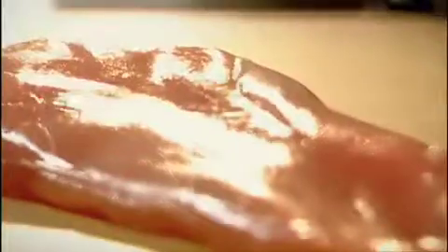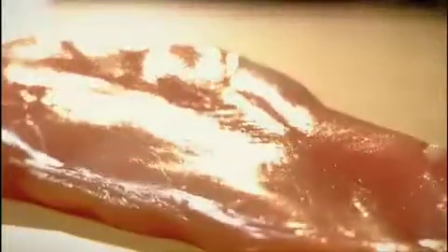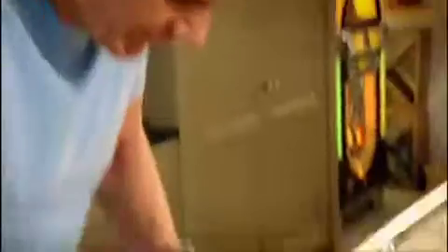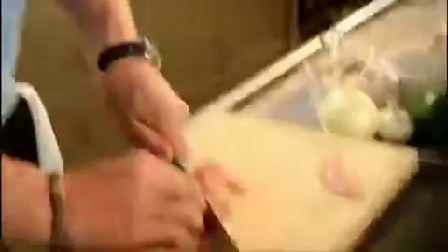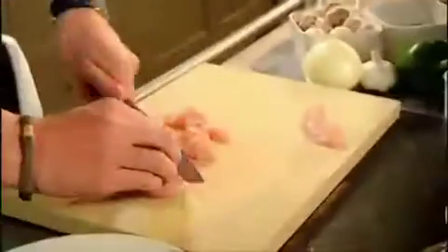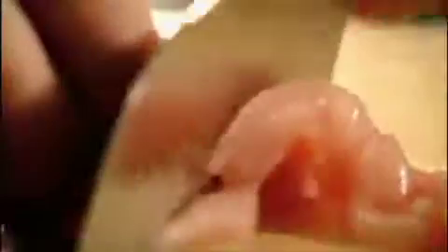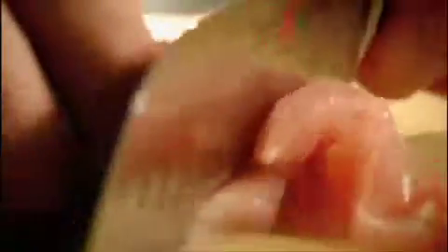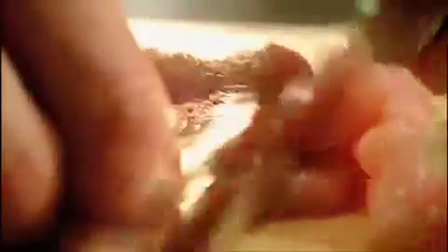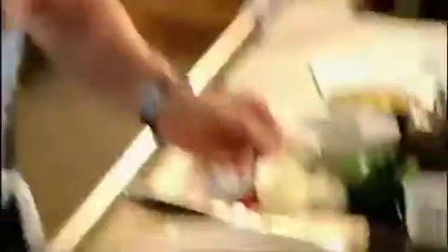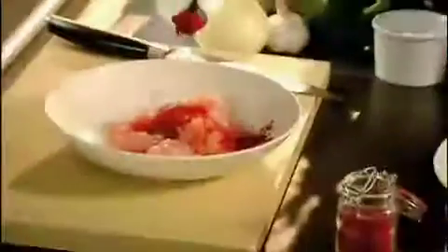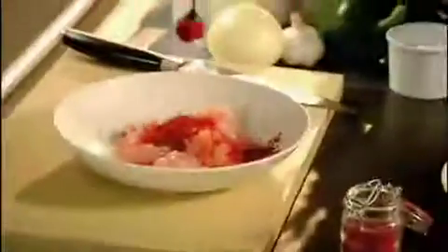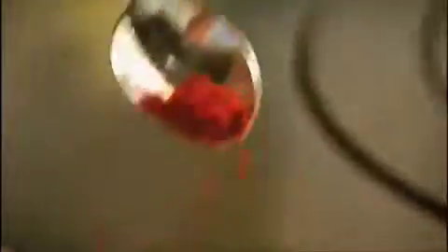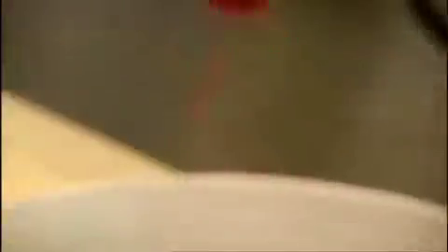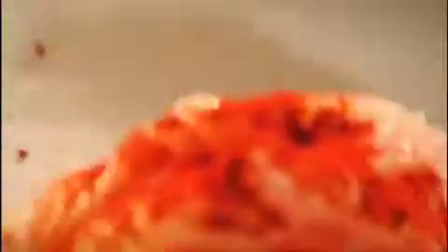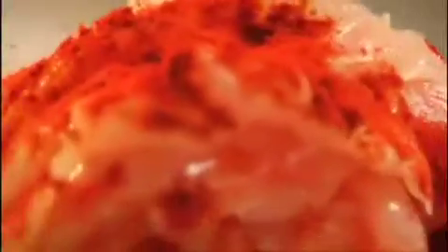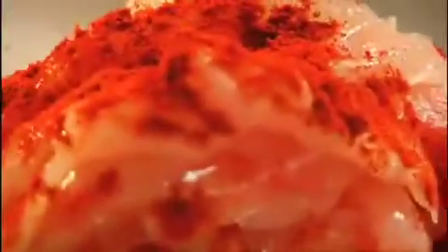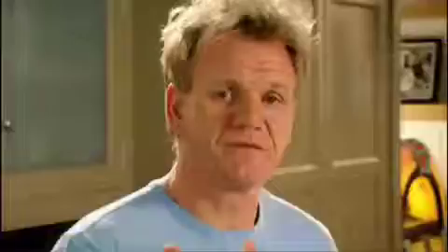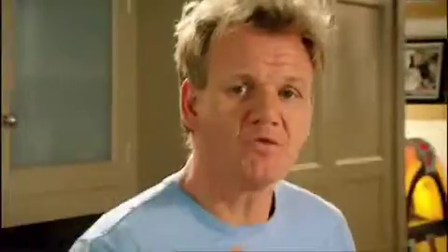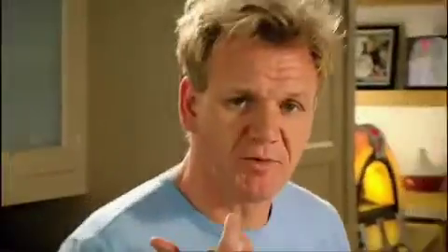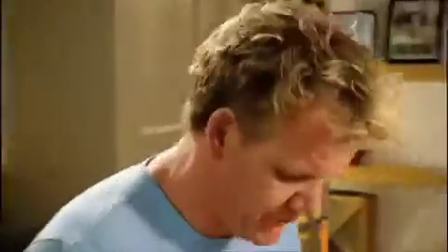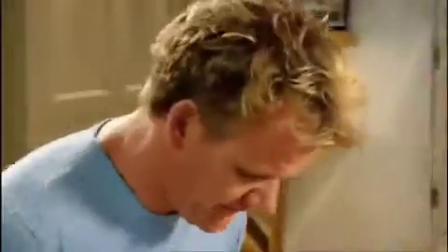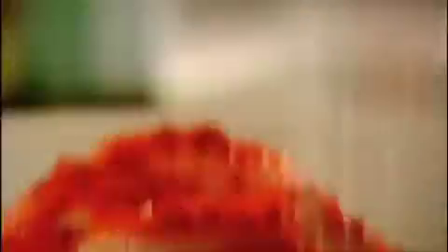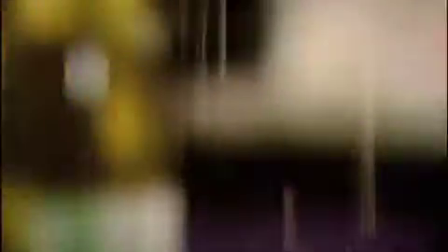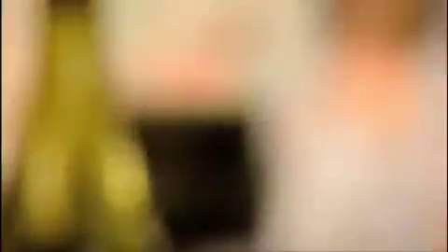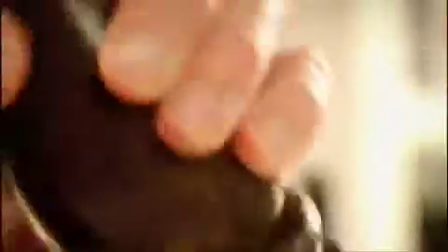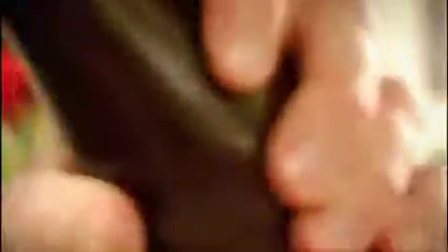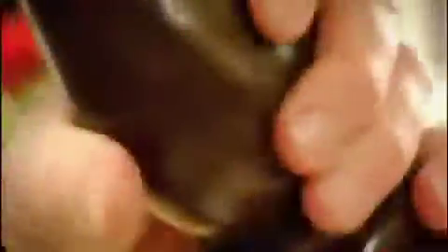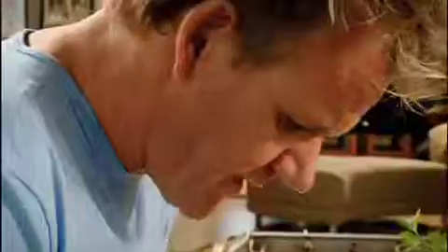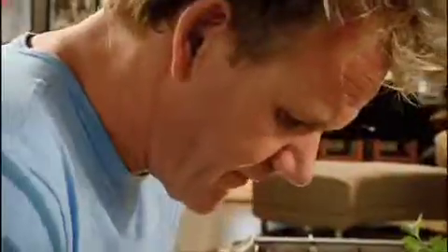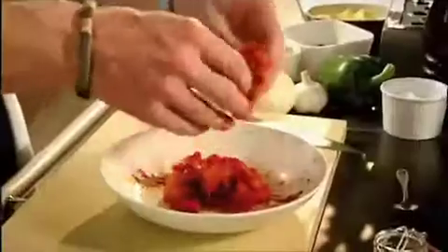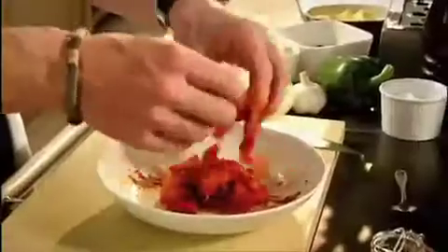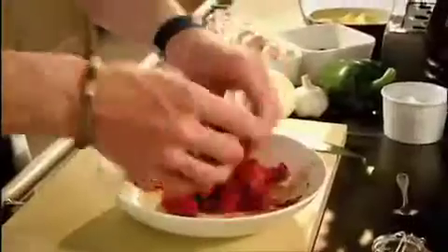Chicken breast. Slice. Smoked paprika — it gives it a really nice oak, smoky flavour. Salt. Pepper. Rub across the chicken.